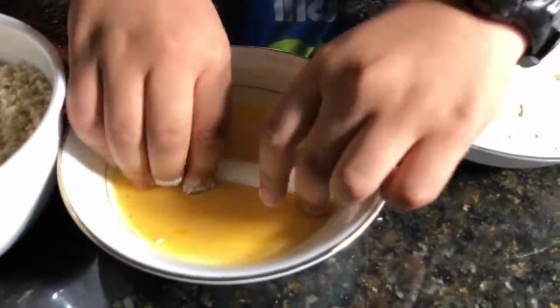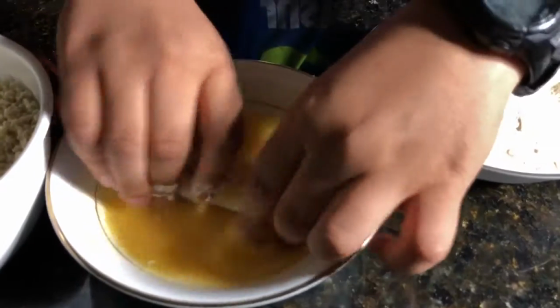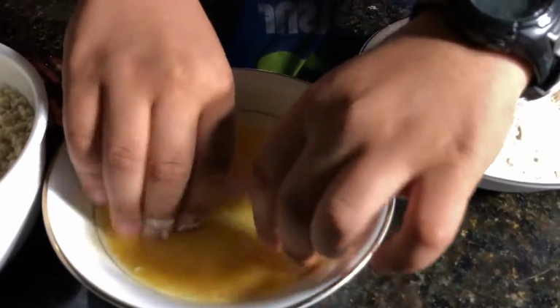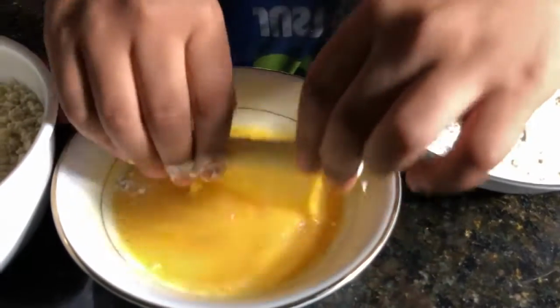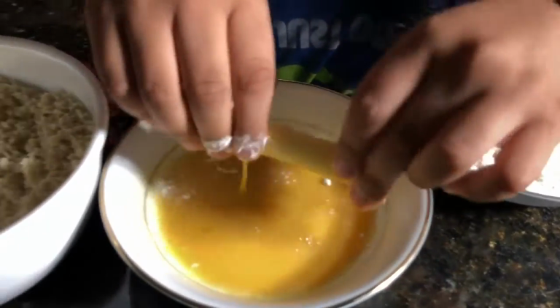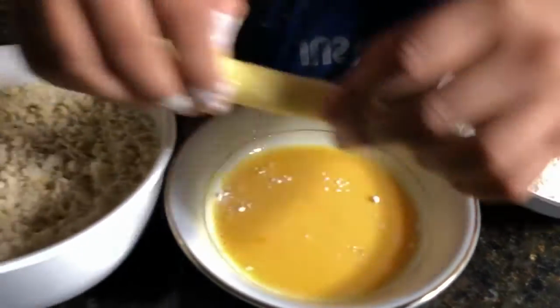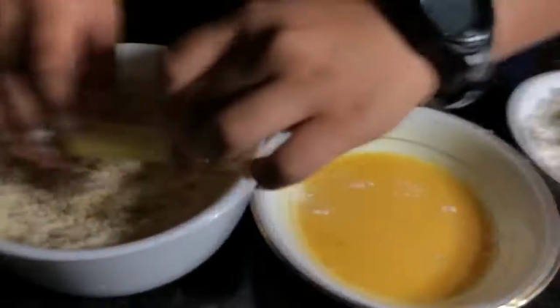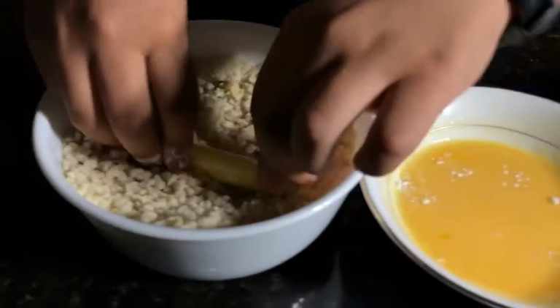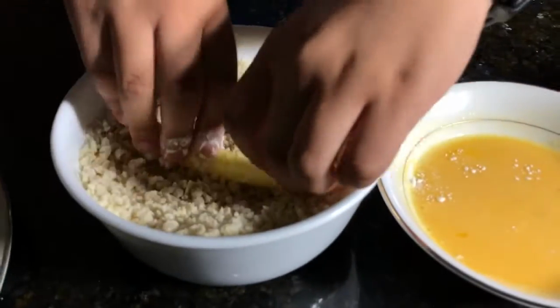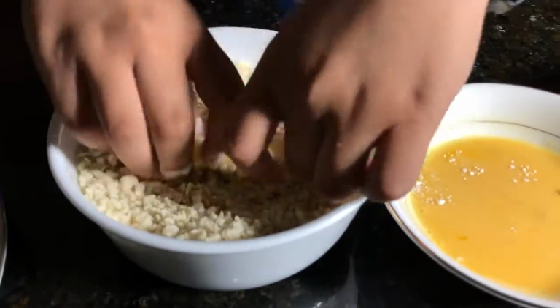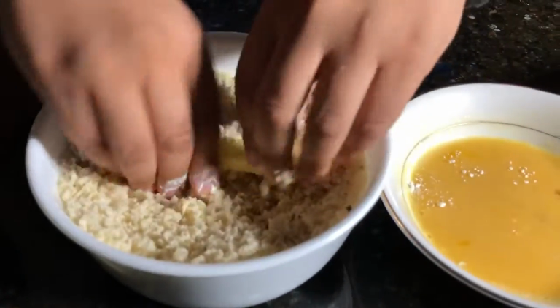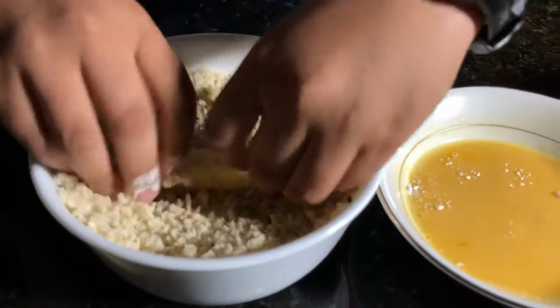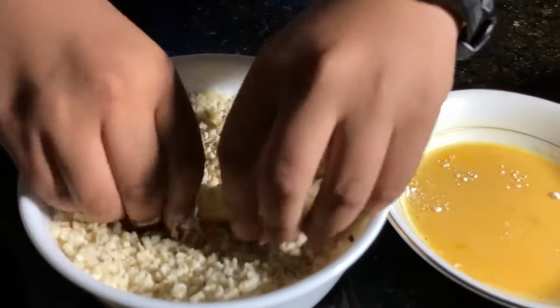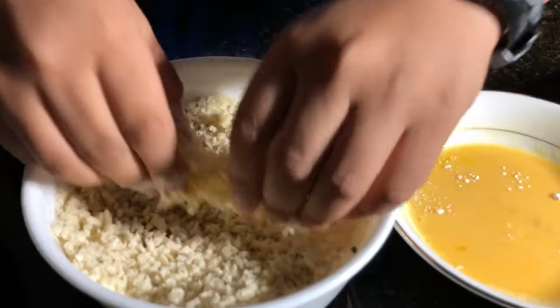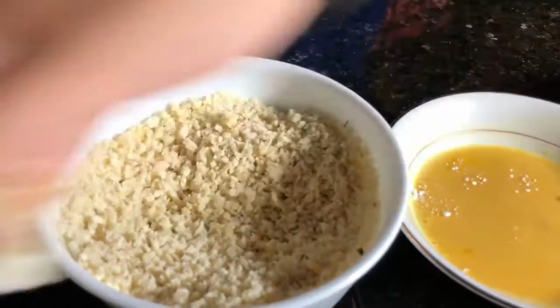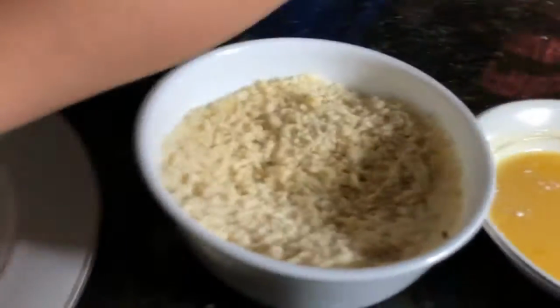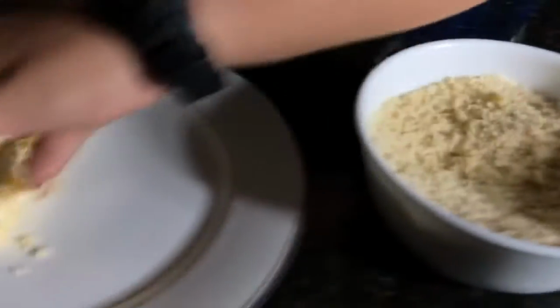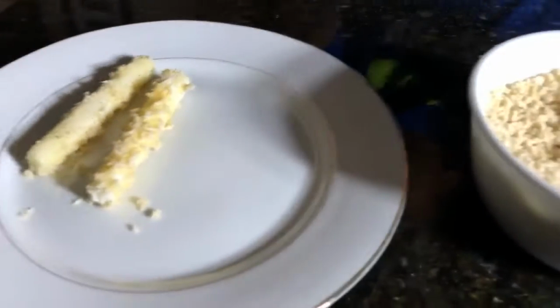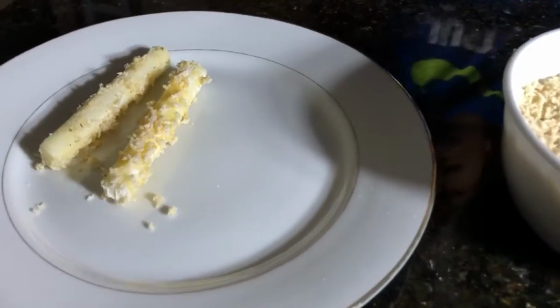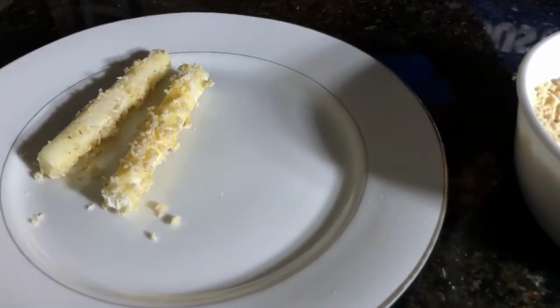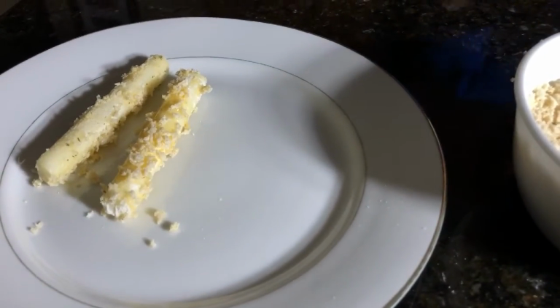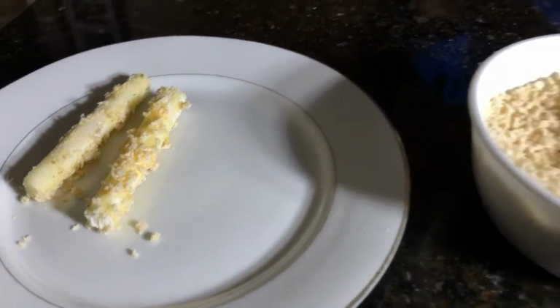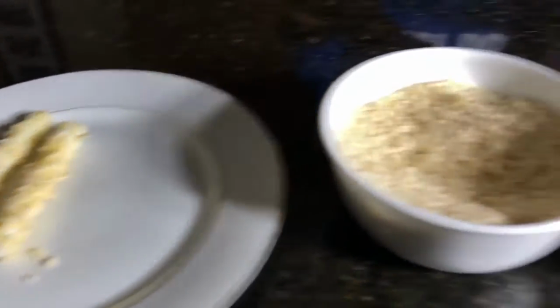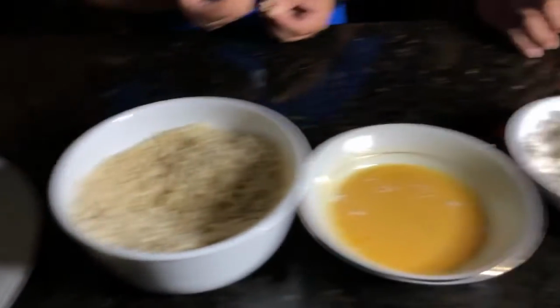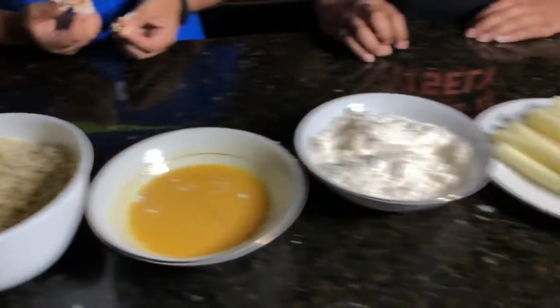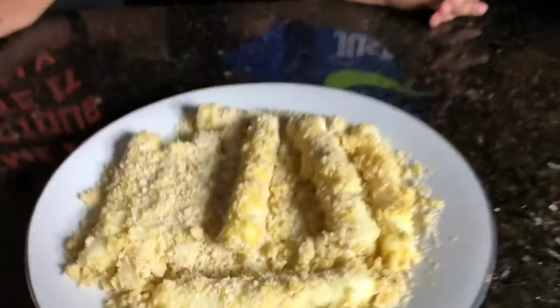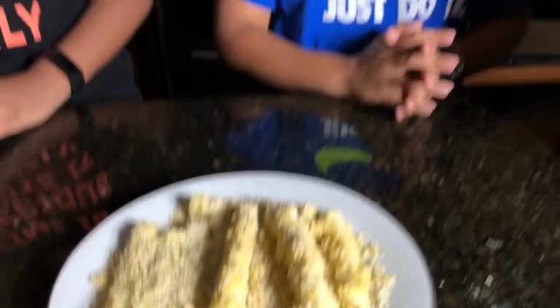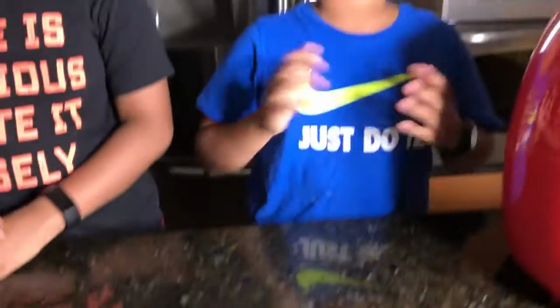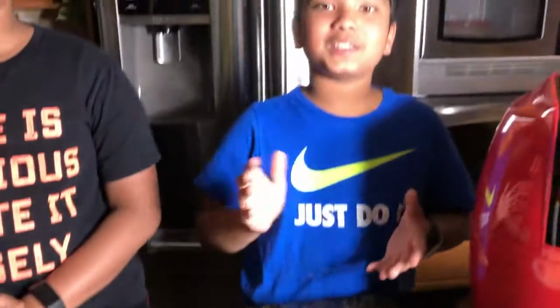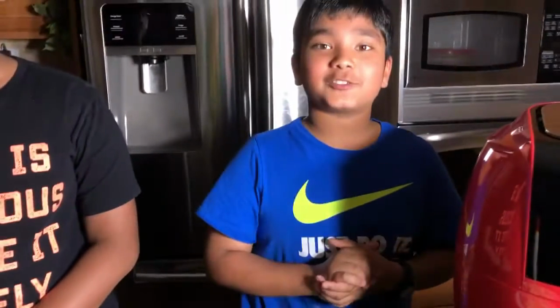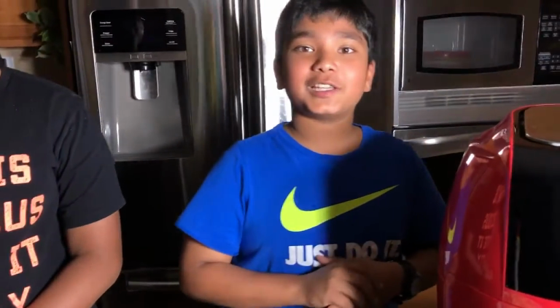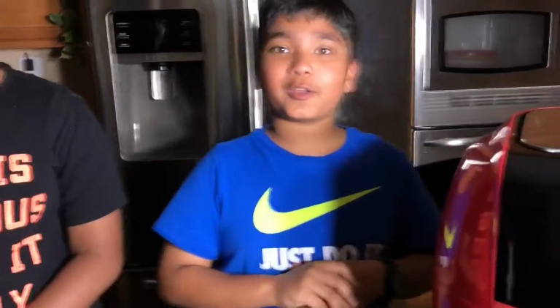First you want to take a cheese stick, dip it into the flour, then put it into the egg wash, and dip it into the bread crumbs. Keep doing that with the rest of the cheese sticks.